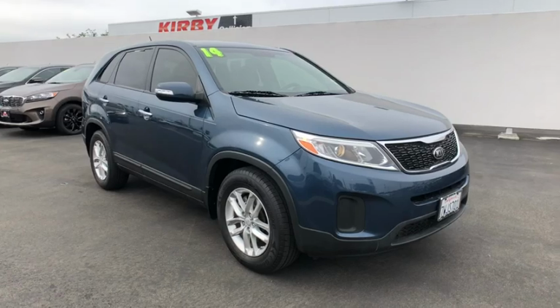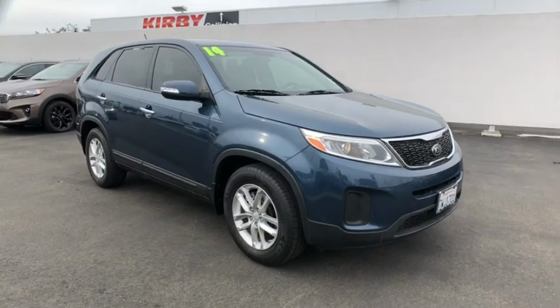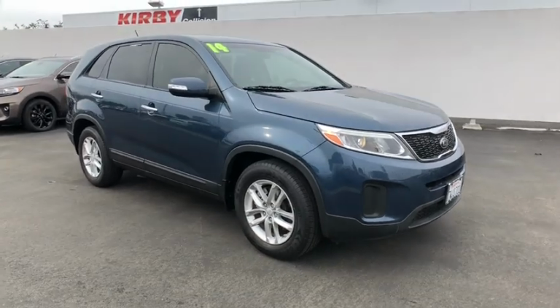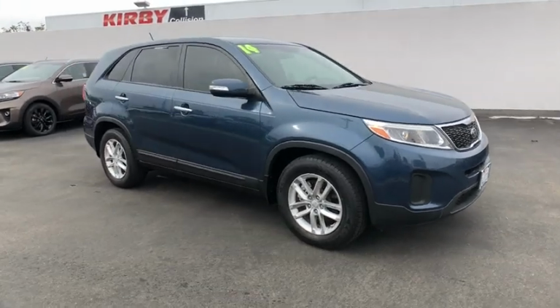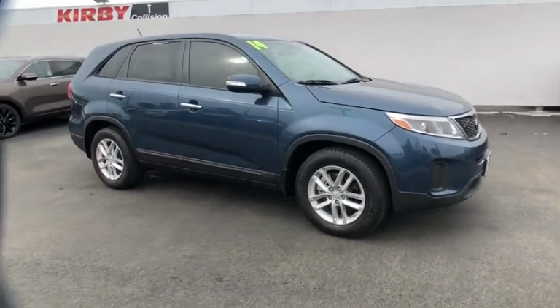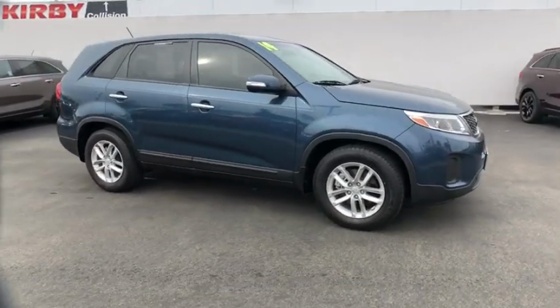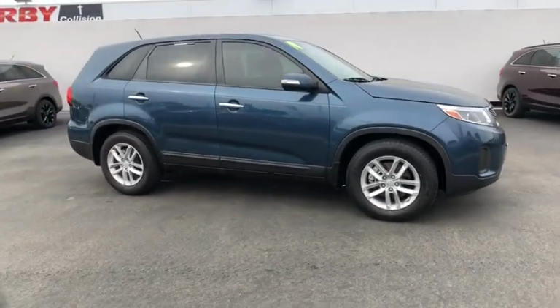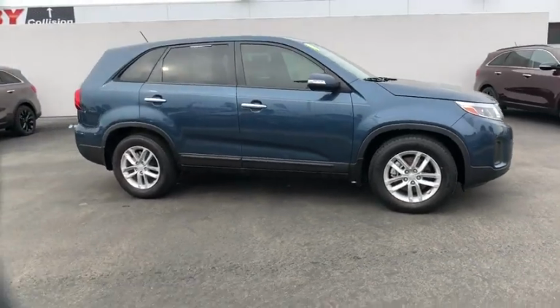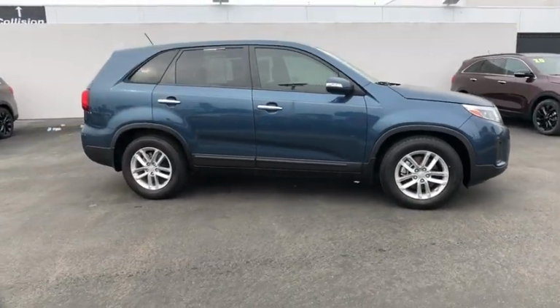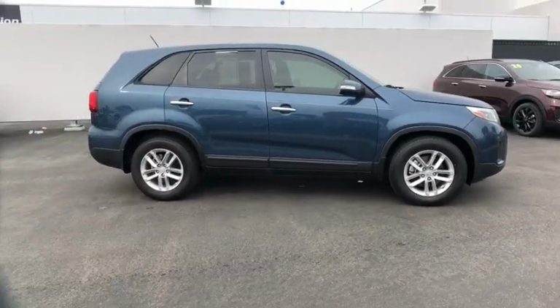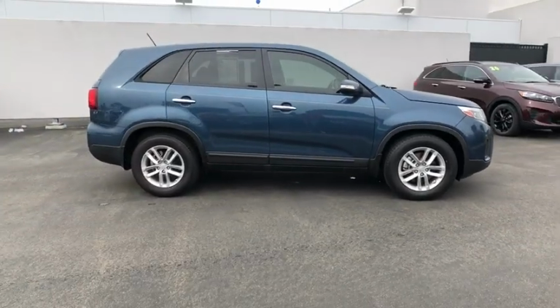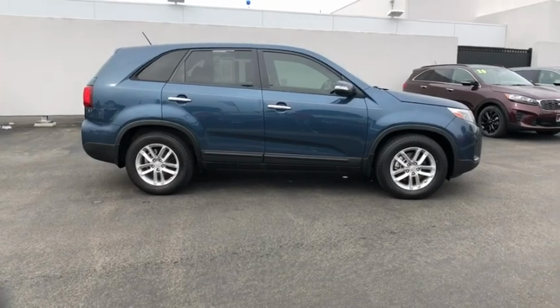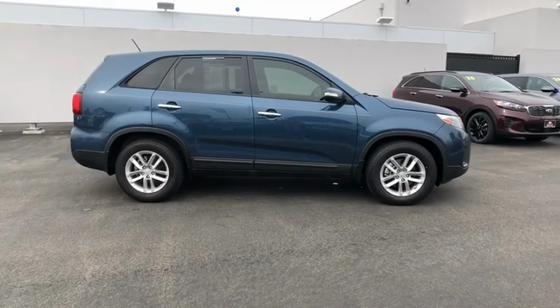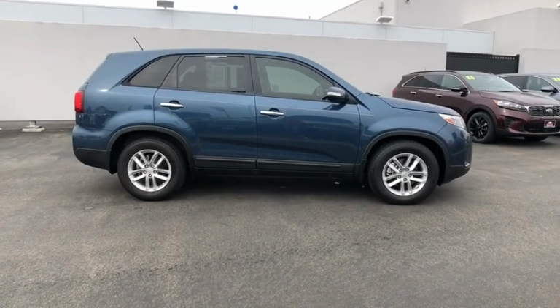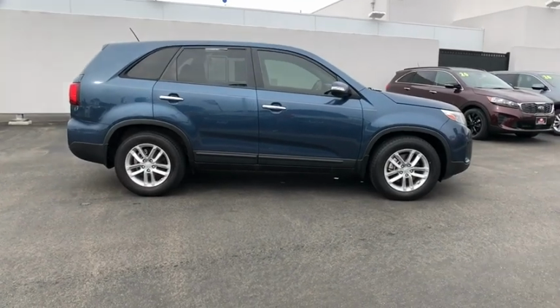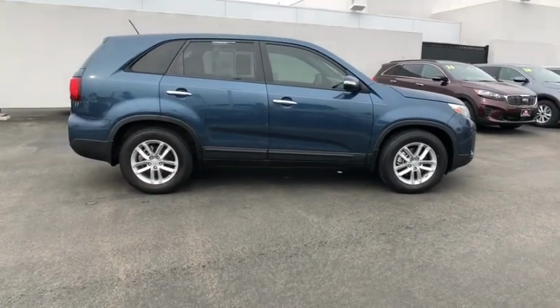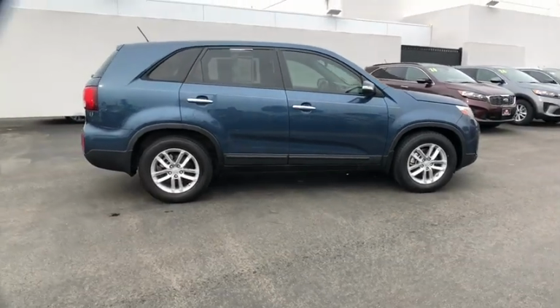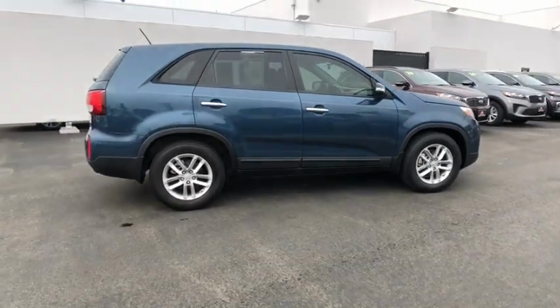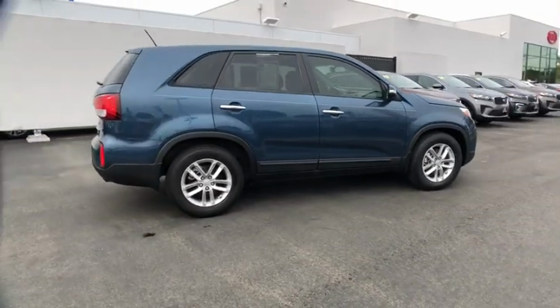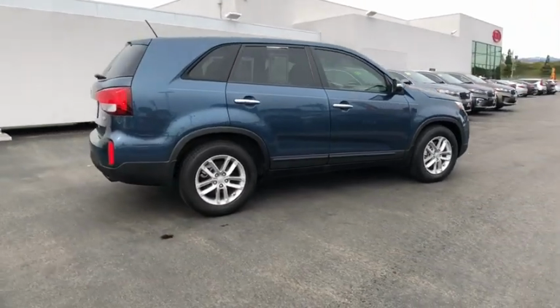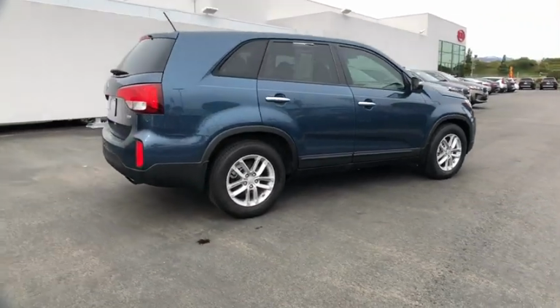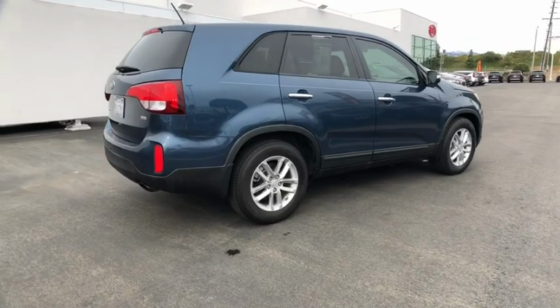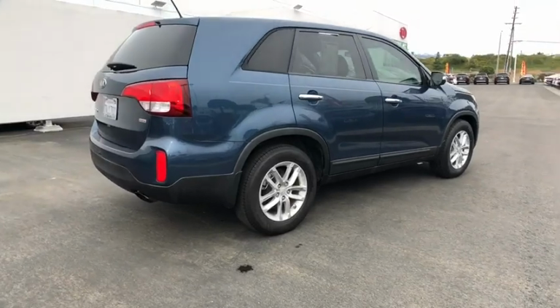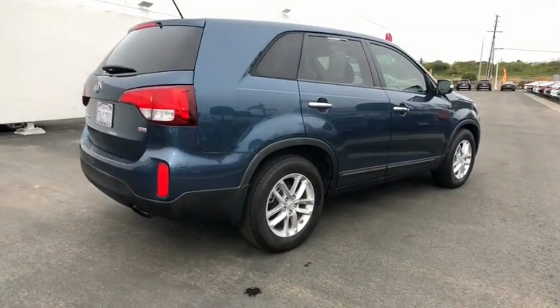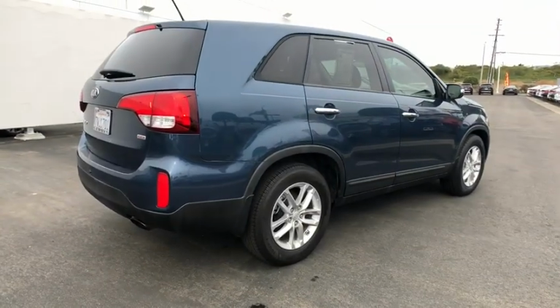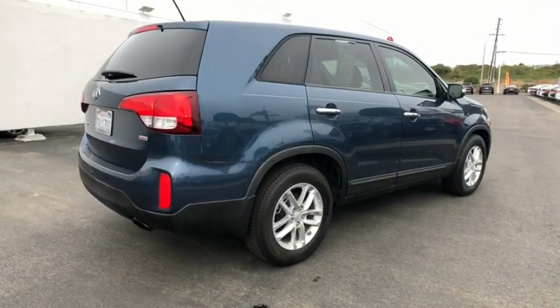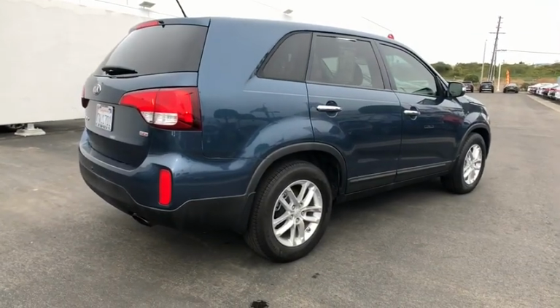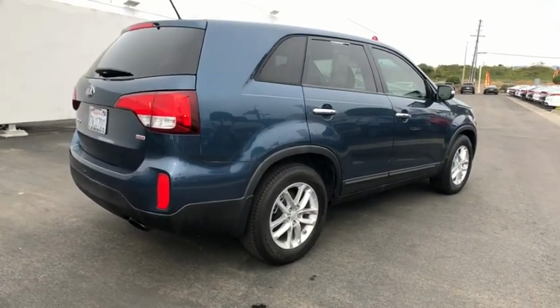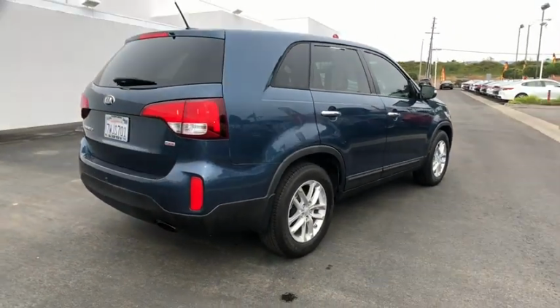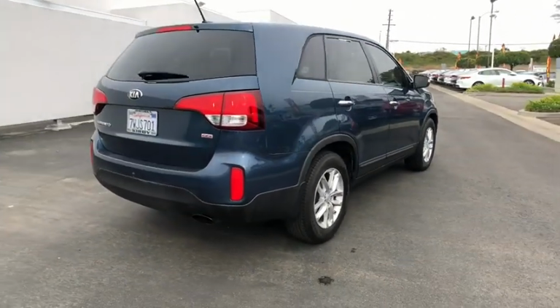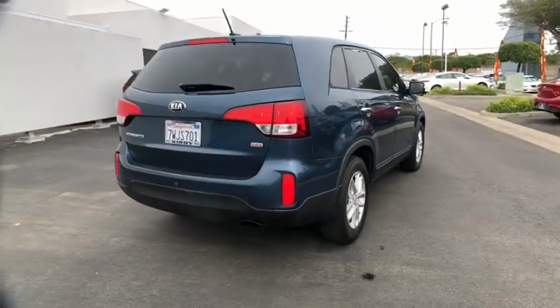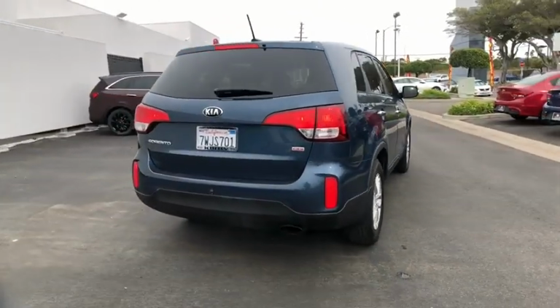Stop by and take a look at the 2014 Kia Sorento. The Kia Sorento is a comfortable riding, powerful compact SUV loaded with impressive standard features. Take one look at its stylish, sleek design and you'll want to cross over to a Sorento.